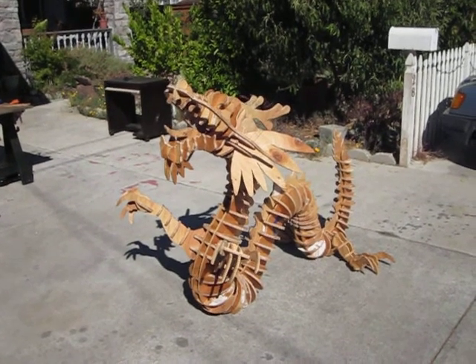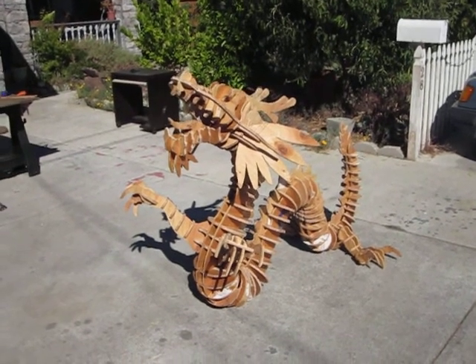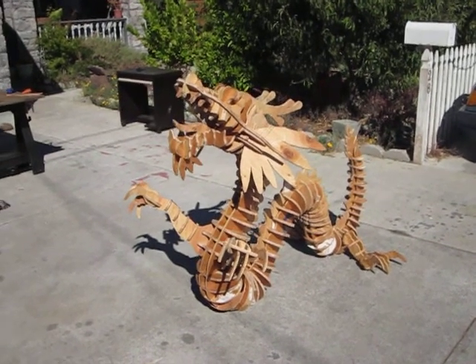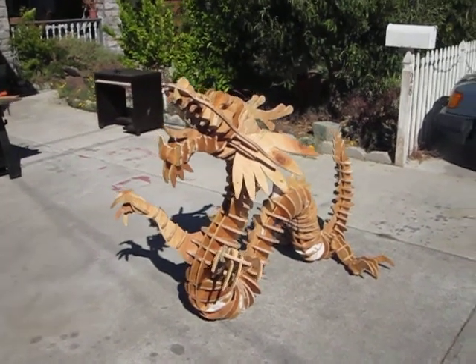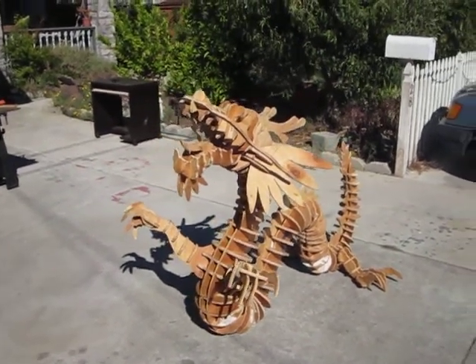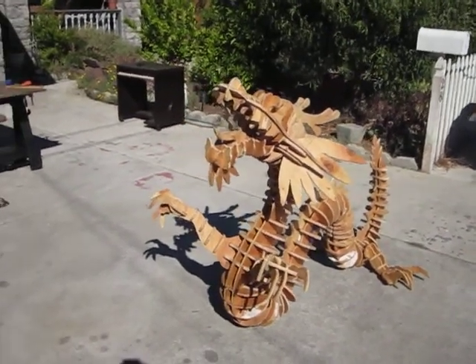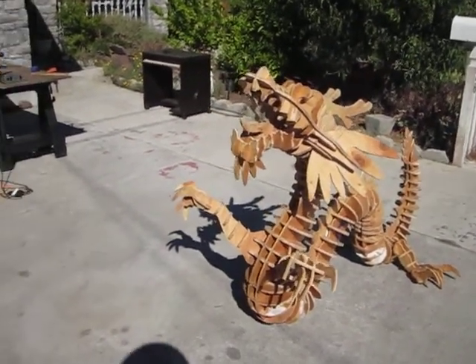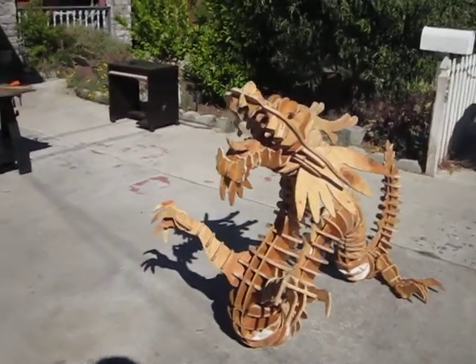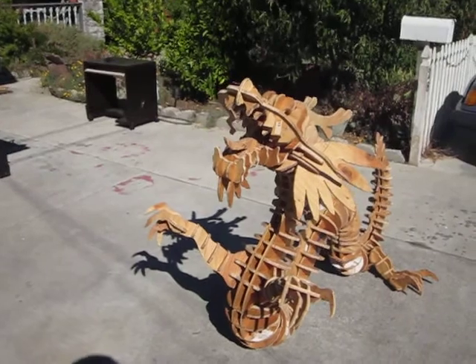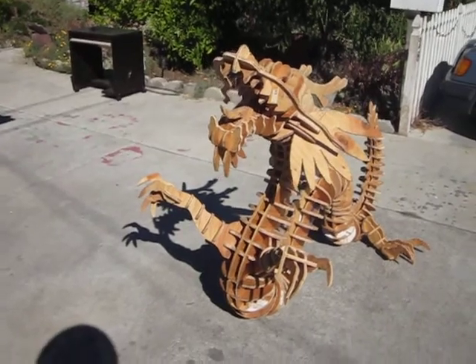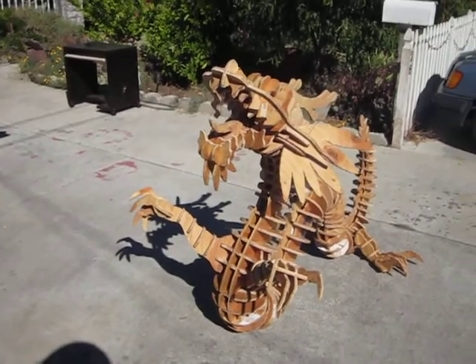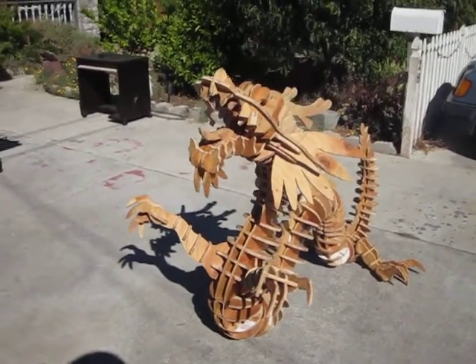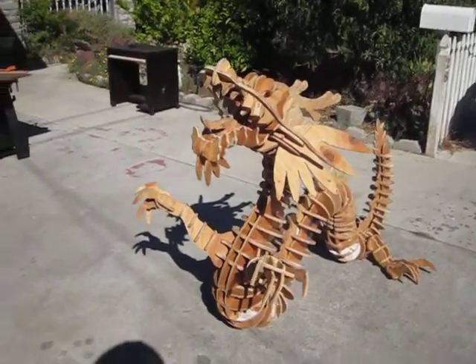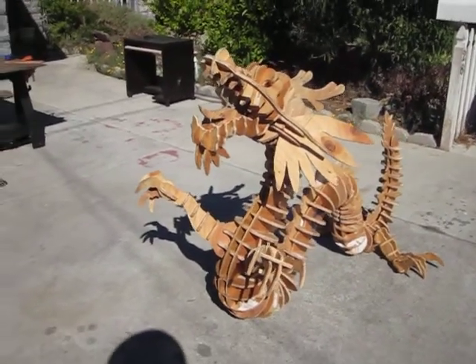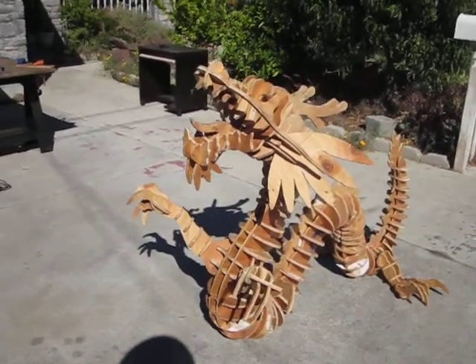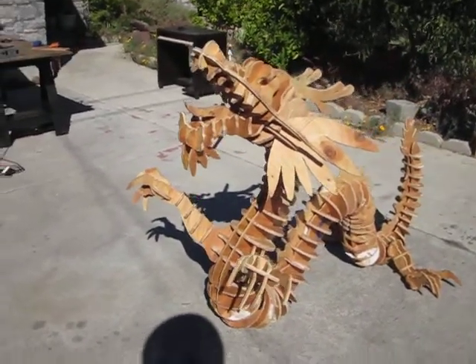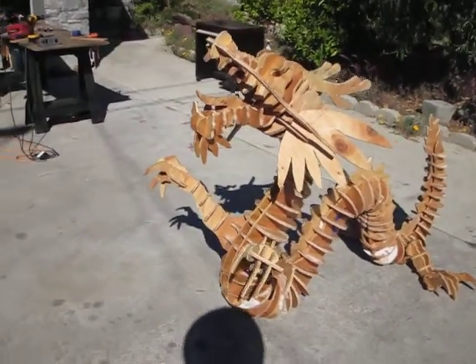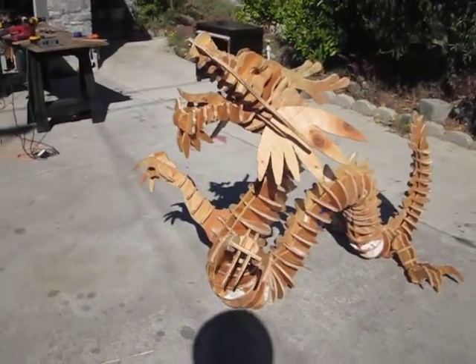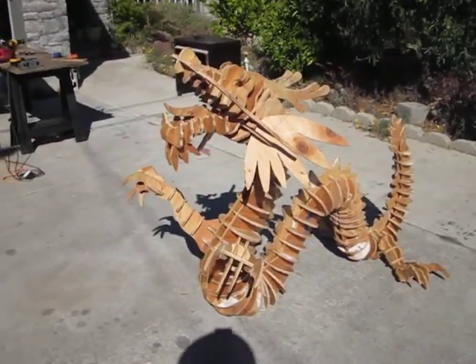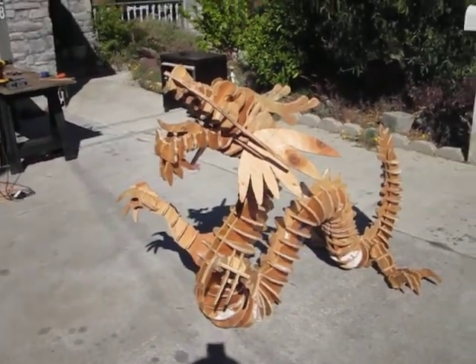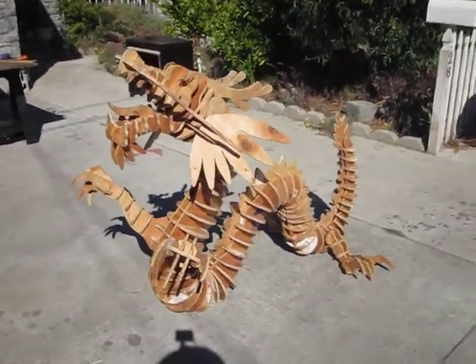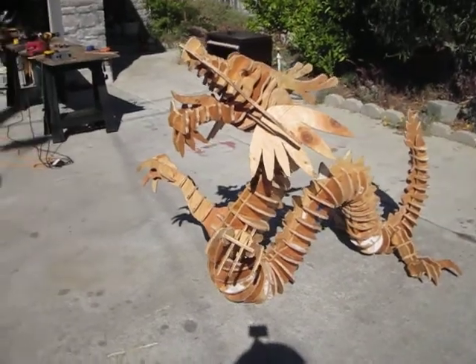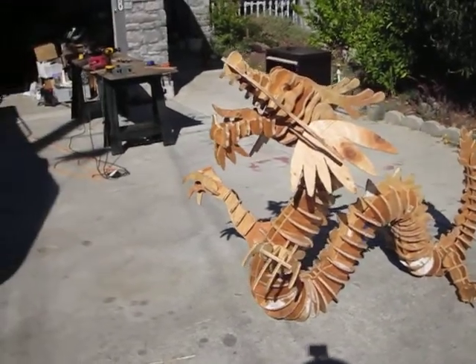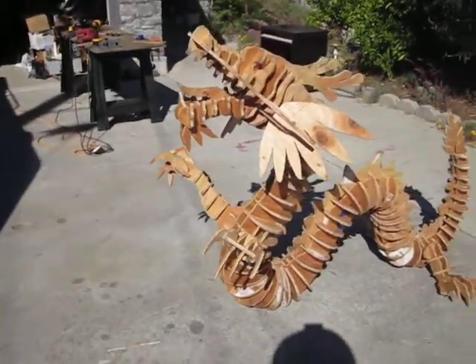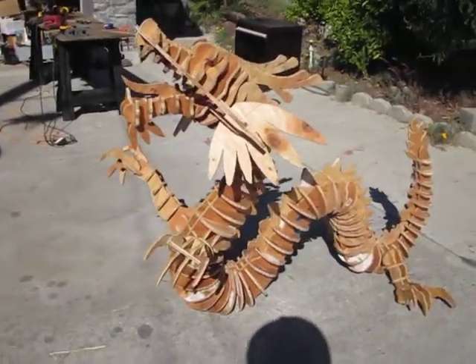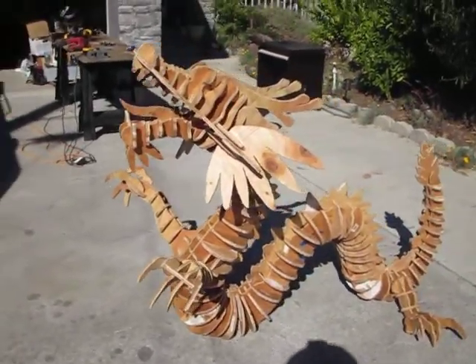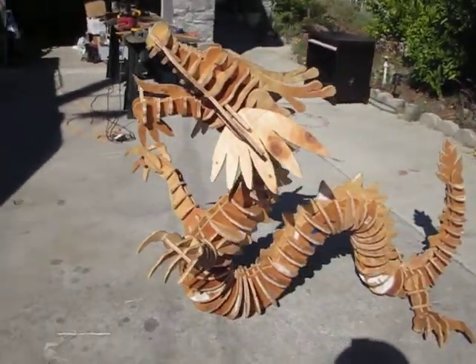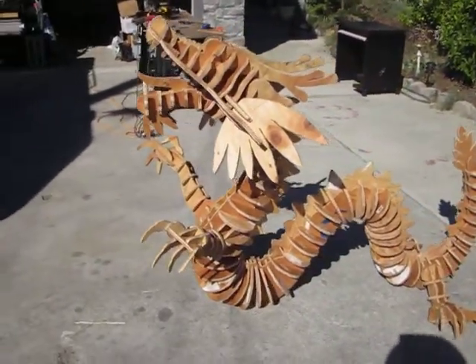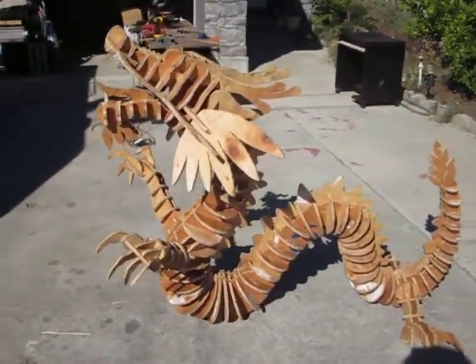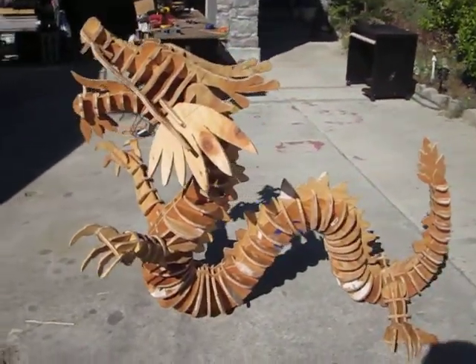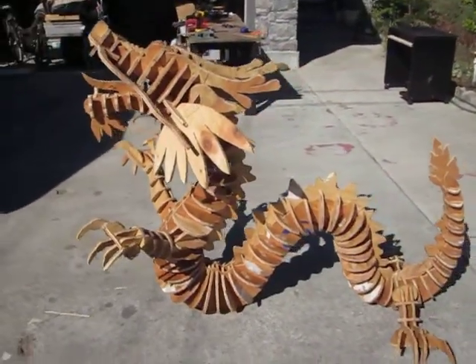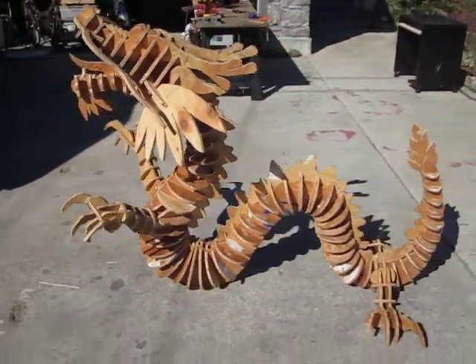And here it is, finally assembled — Vritra, aka The Dragon, our Burning Man 2012 project.